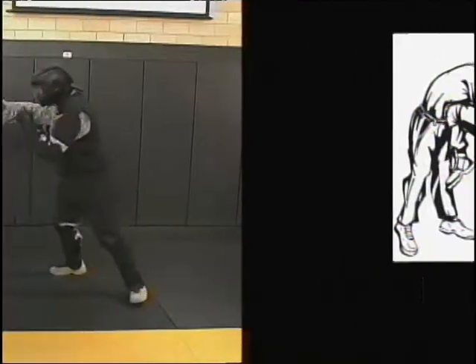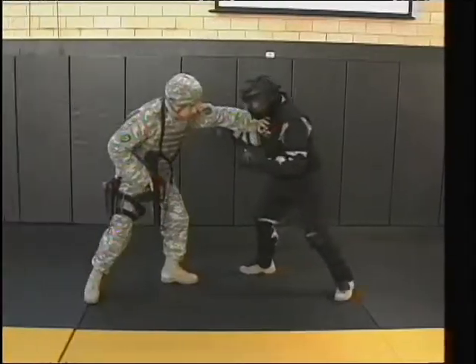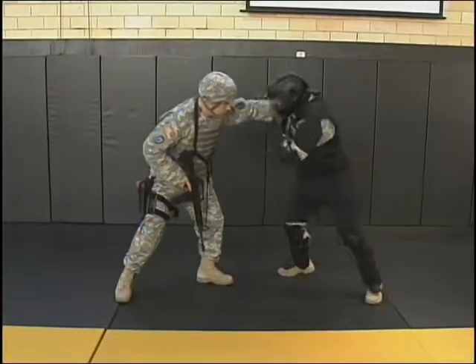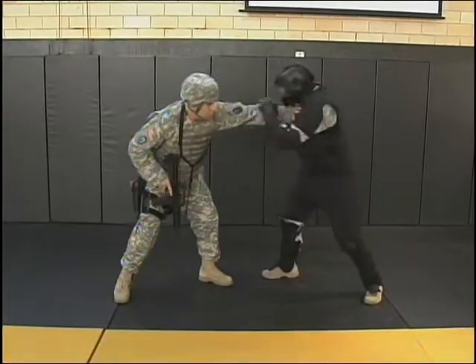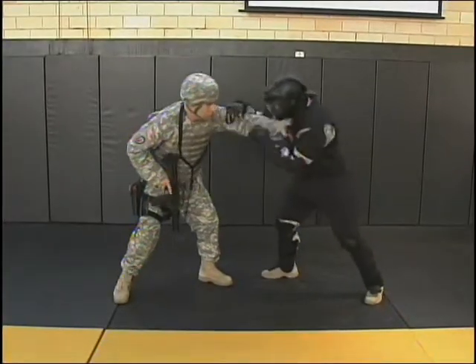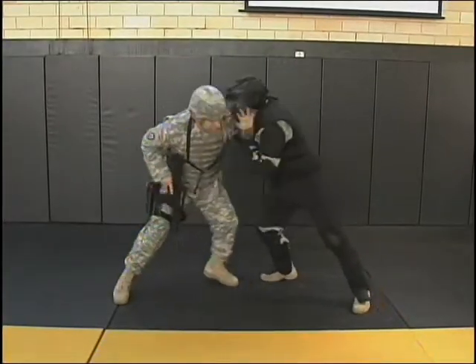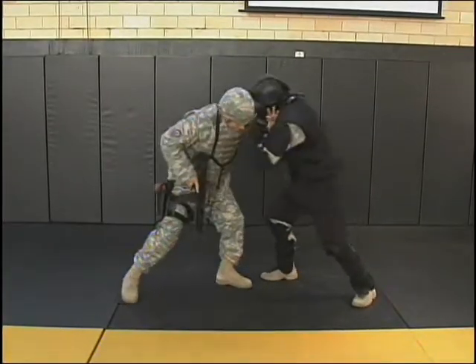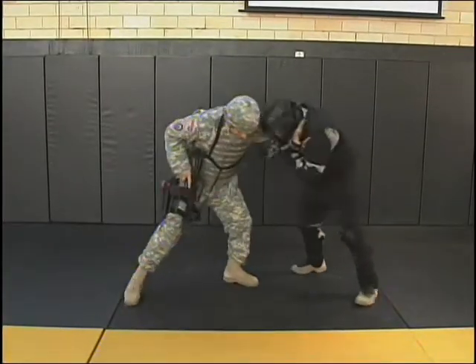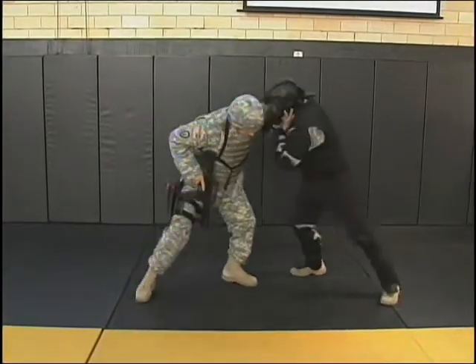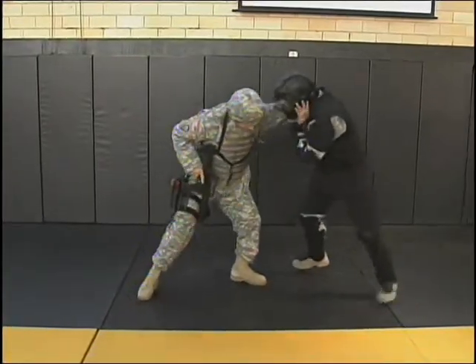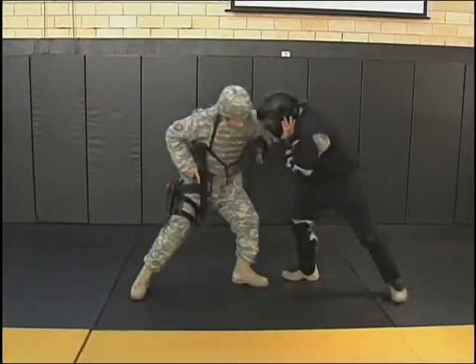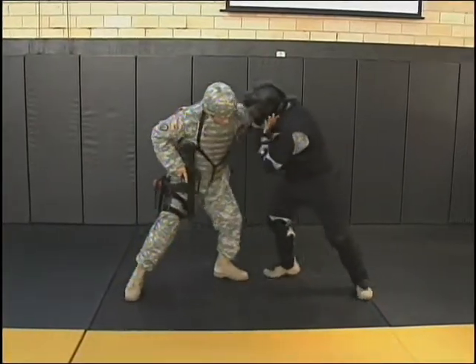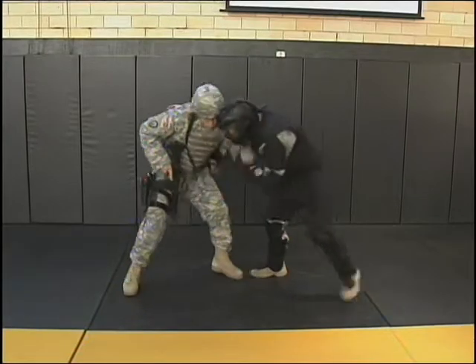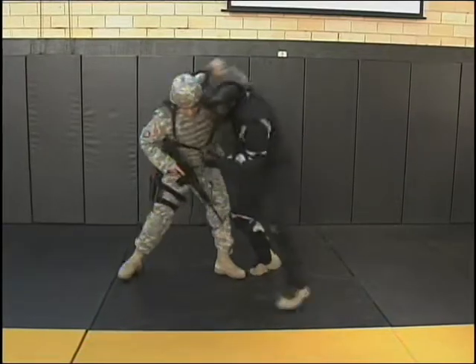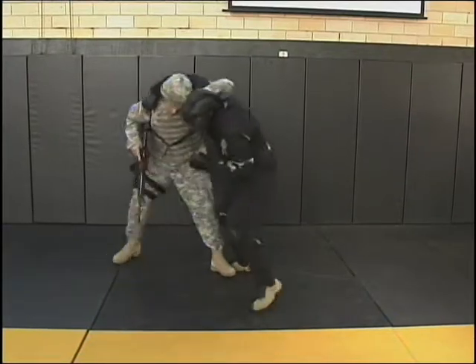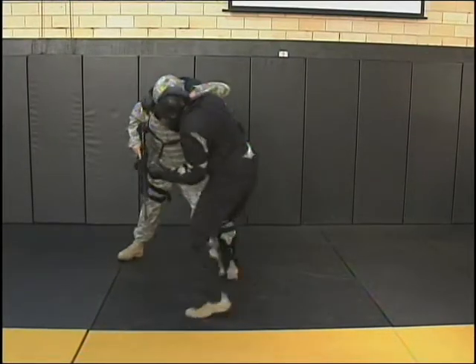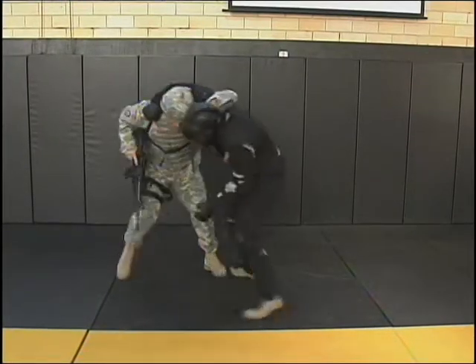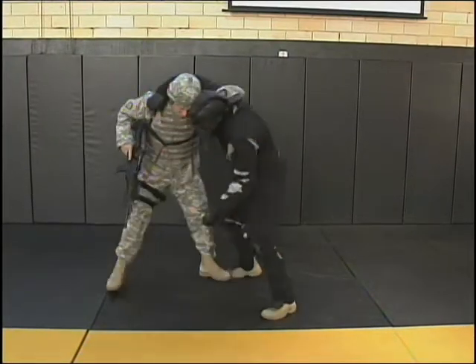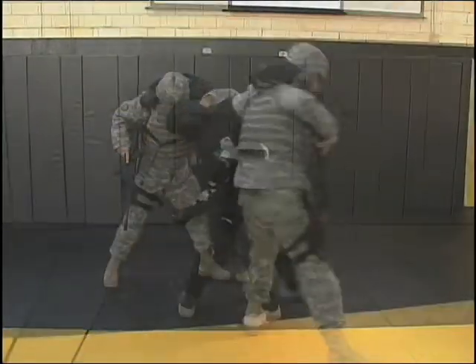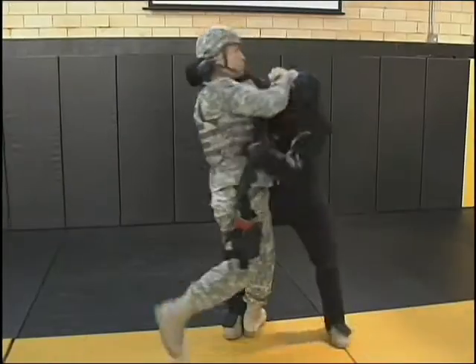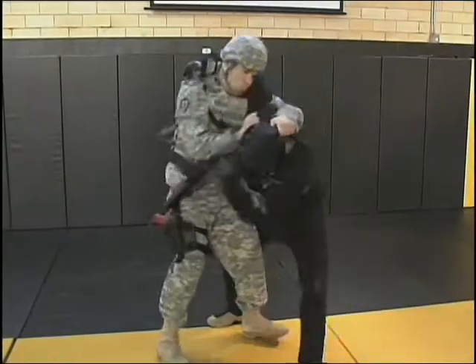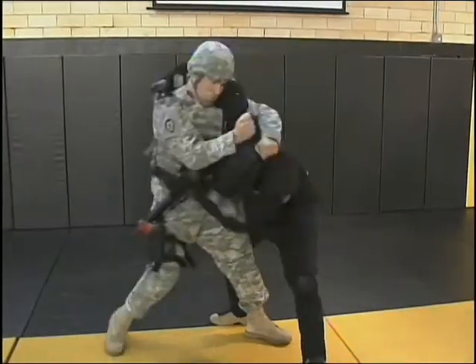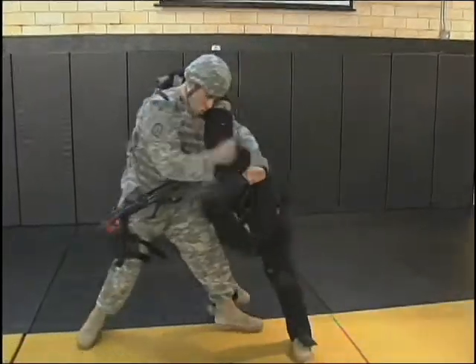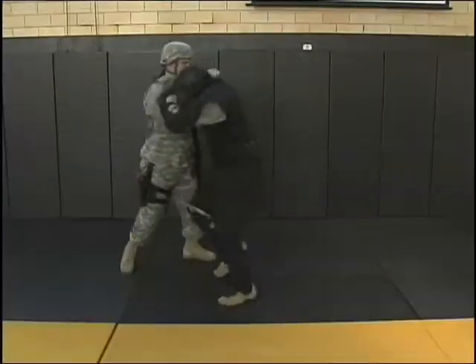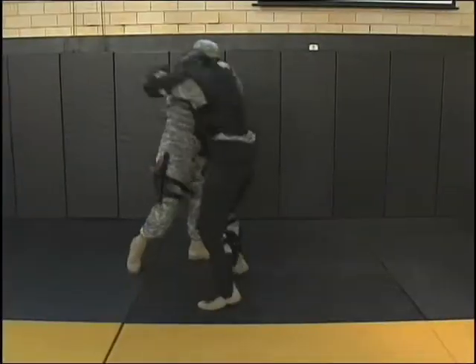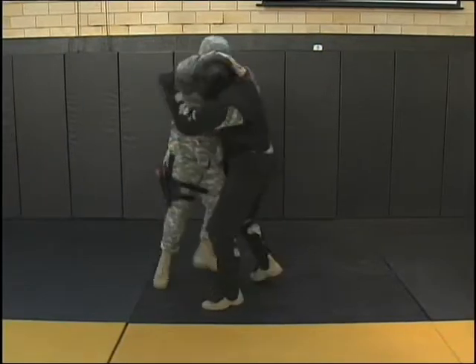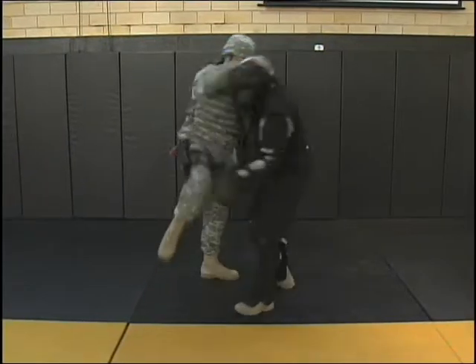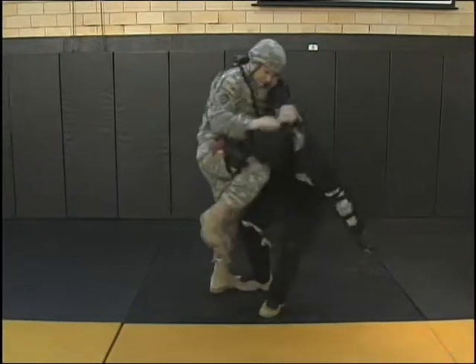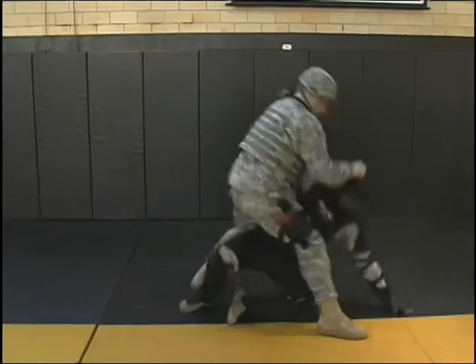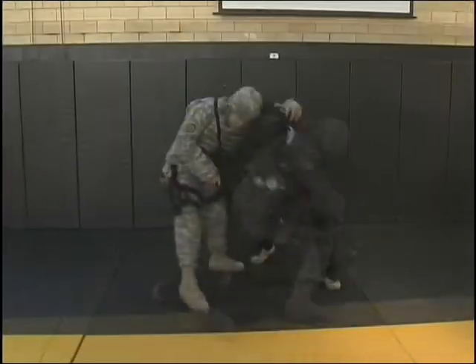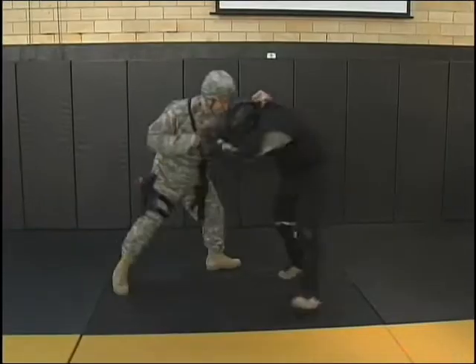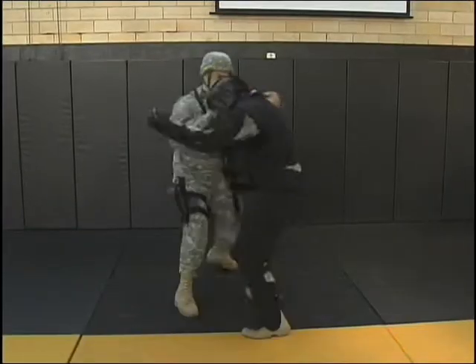If the enemy manages to collapse the Soldier's frame, the Soldier will simply move his hand through the enemy's armpit, forming a hook, and place his head in a controlling position. This puts the Soldier in an advantageous position, able to deliver strikes with knees.